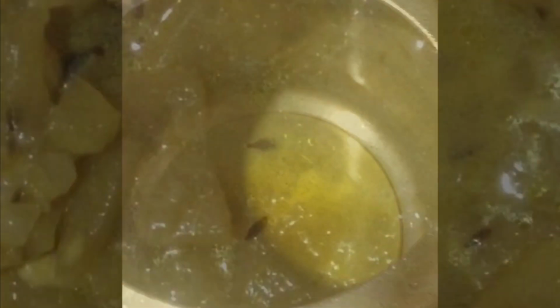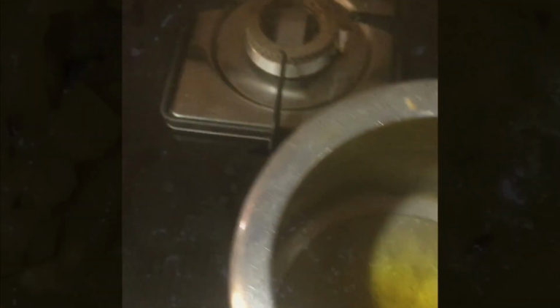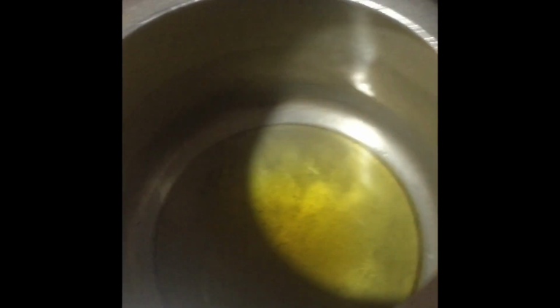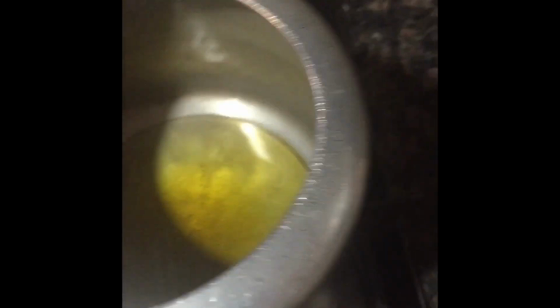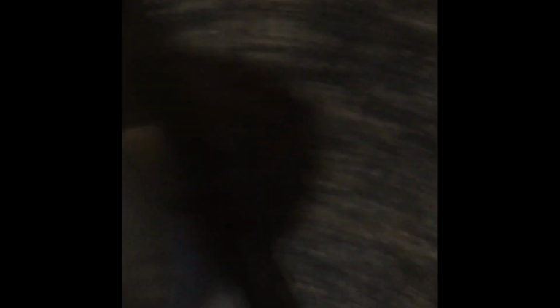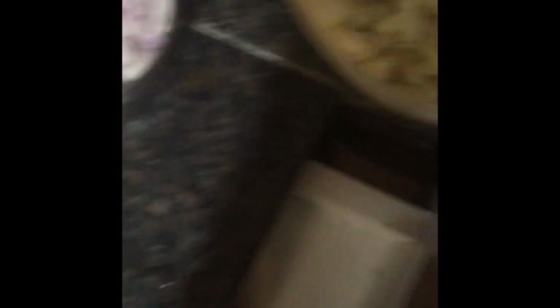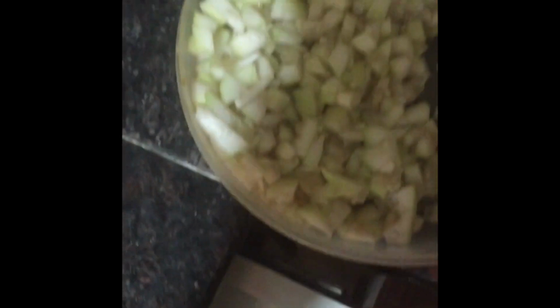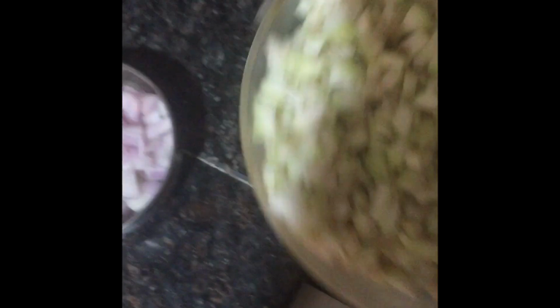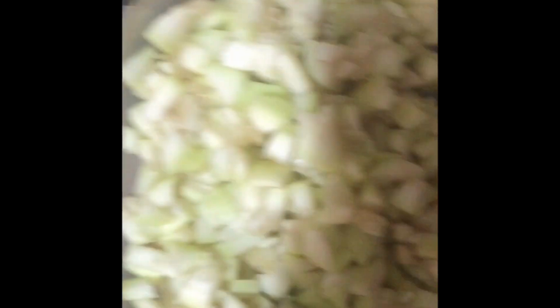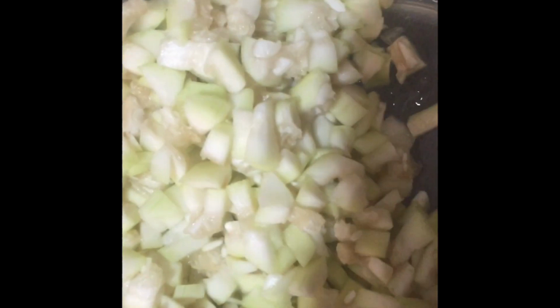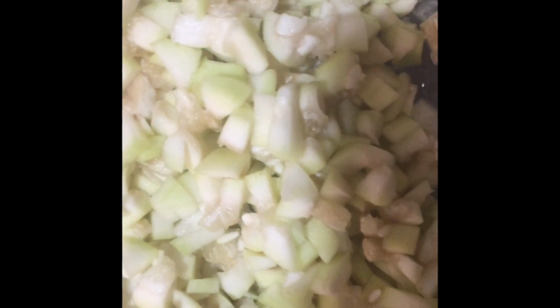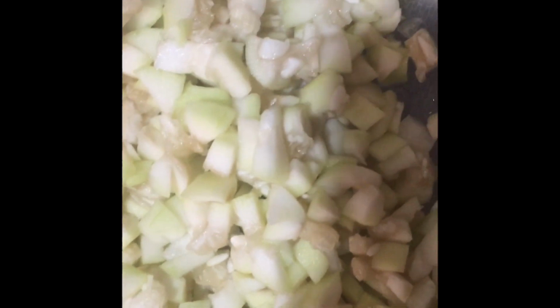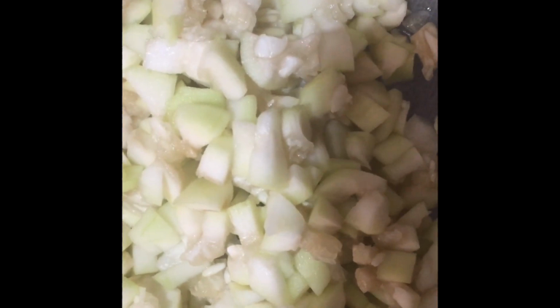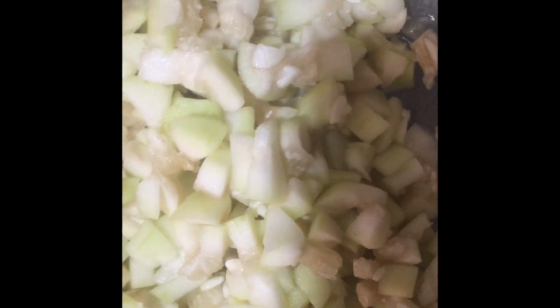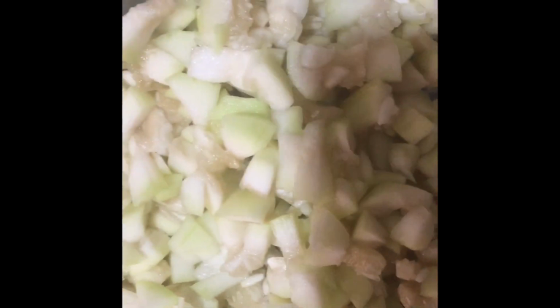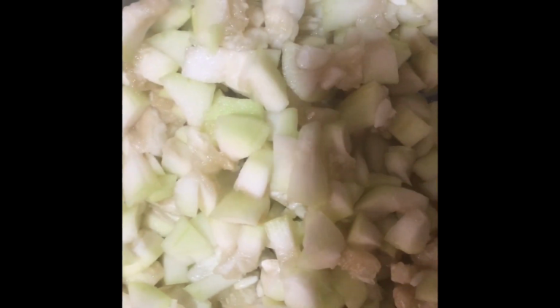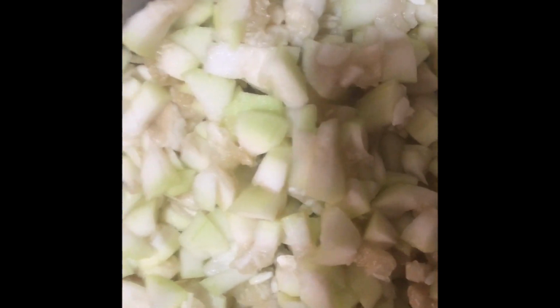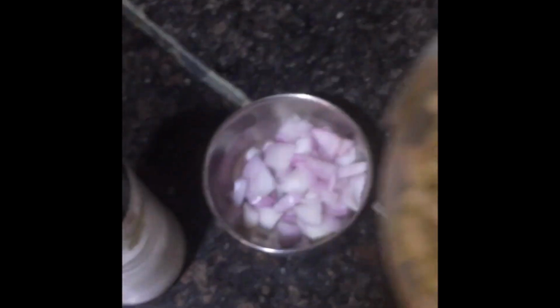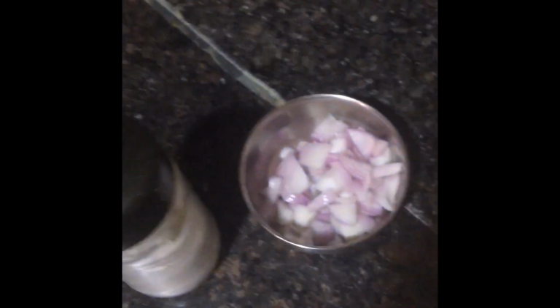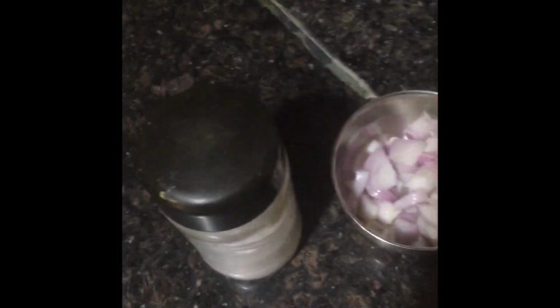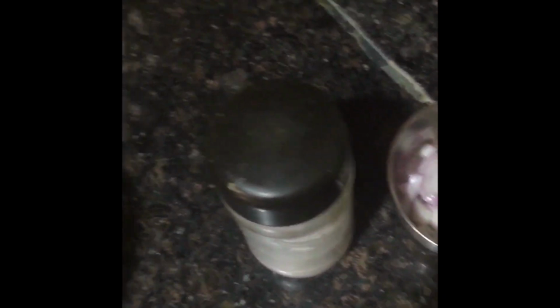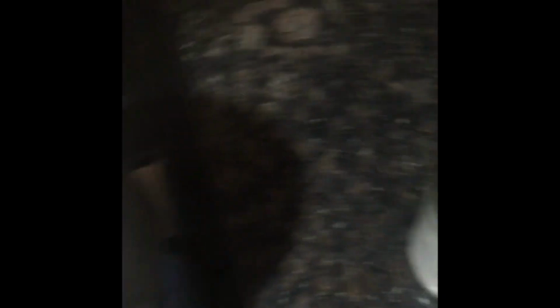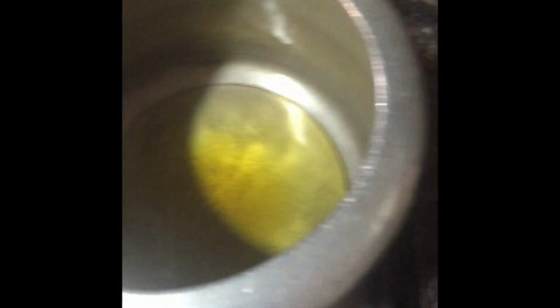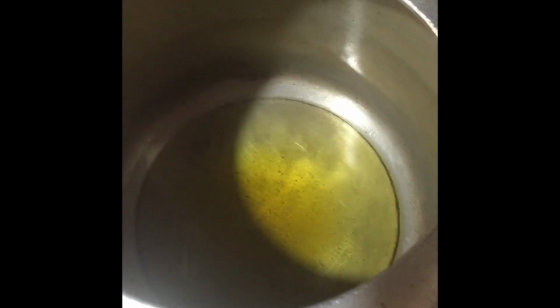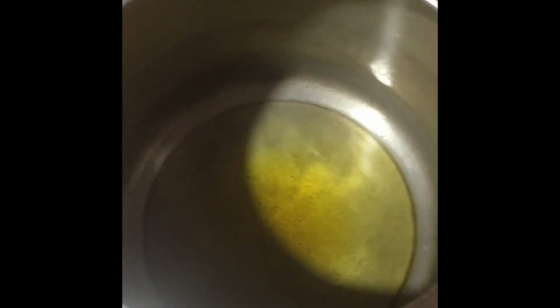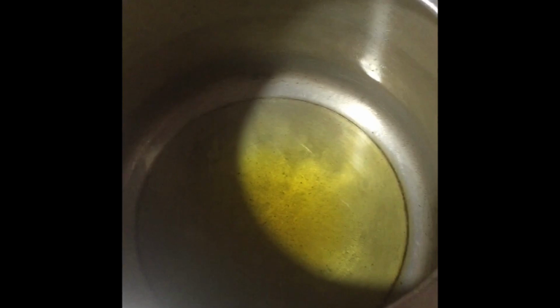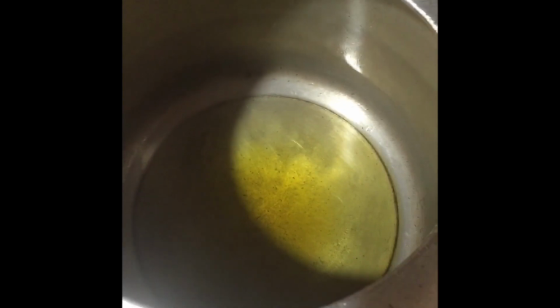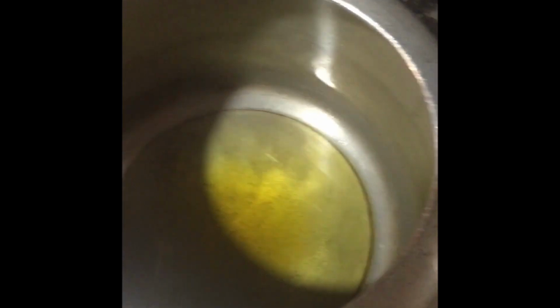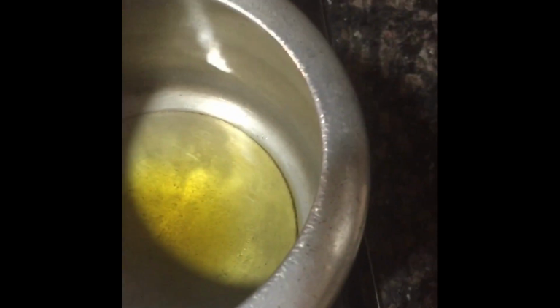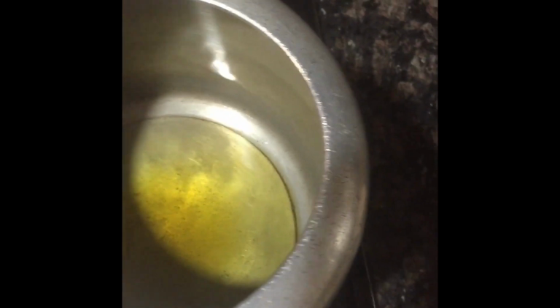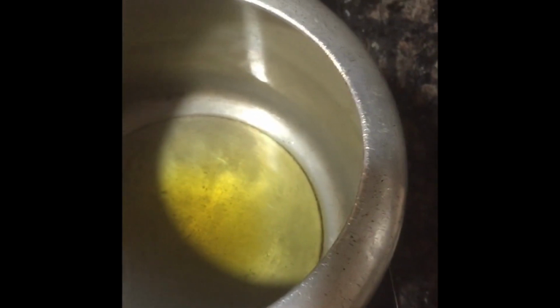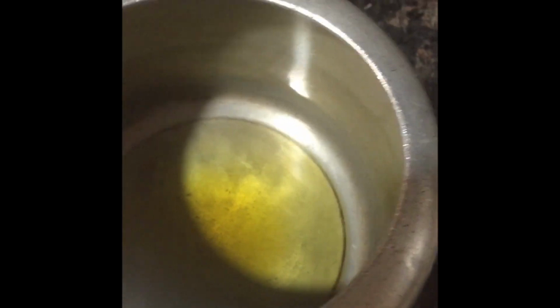I am making a lot of loki. I have cut the loki and chopped the loki. I am going to put mustard oil in it and I am going to put jeera in it.